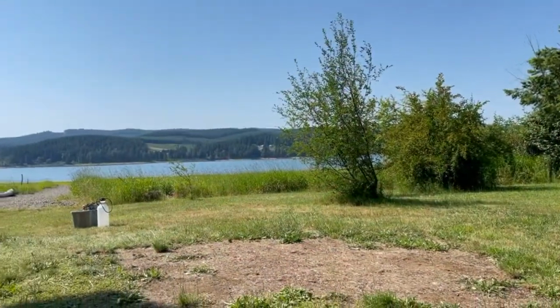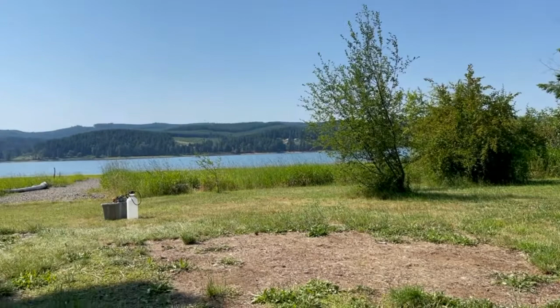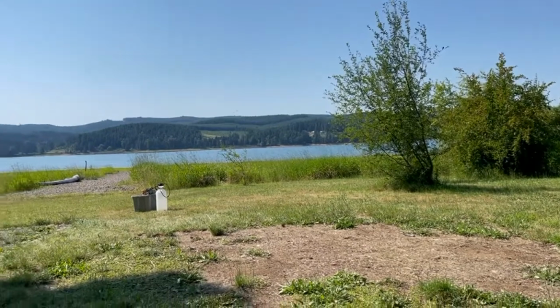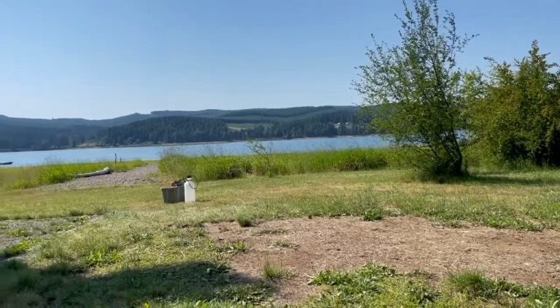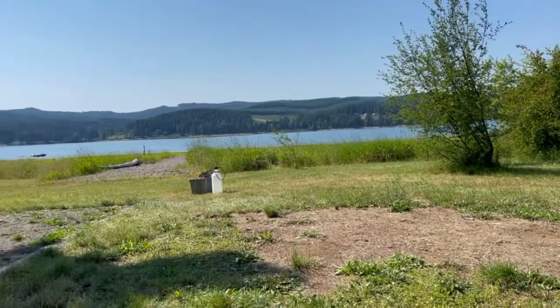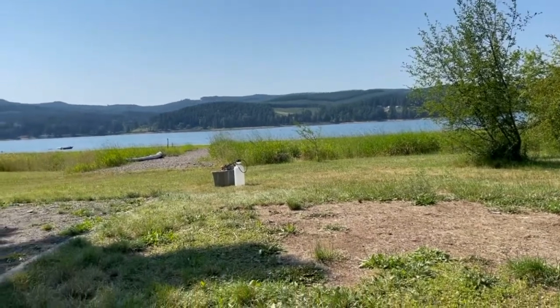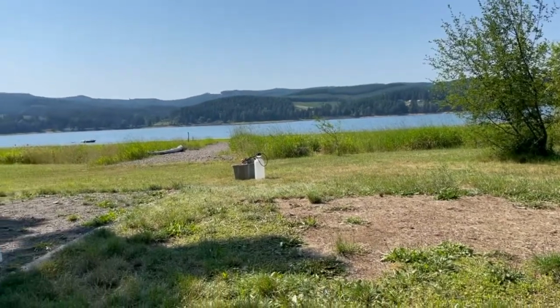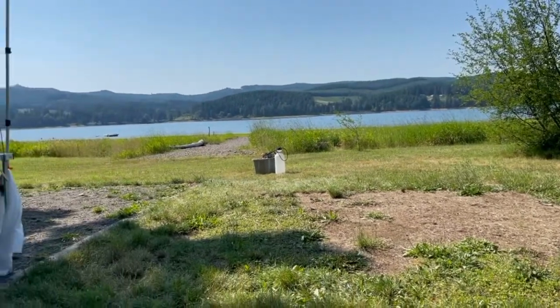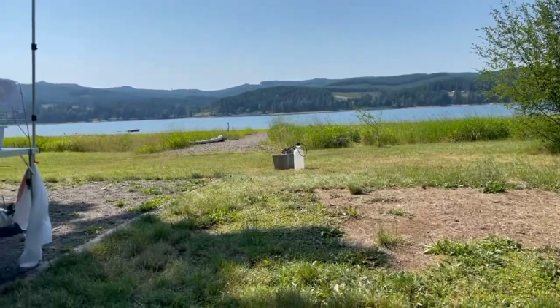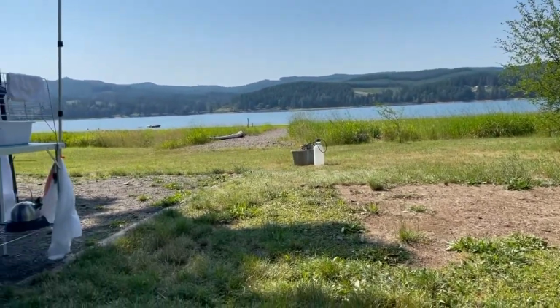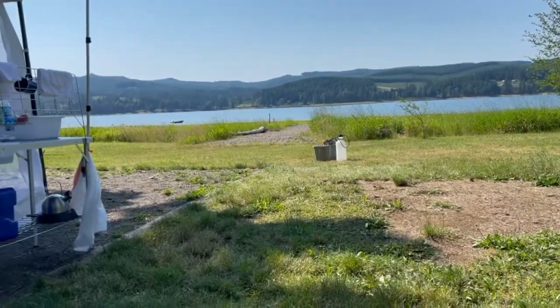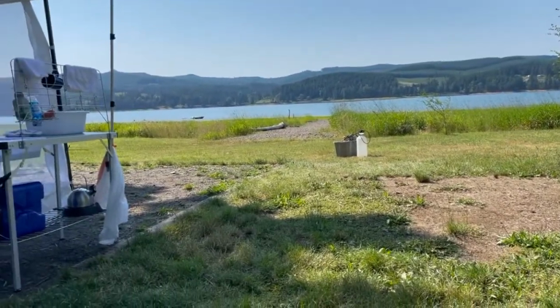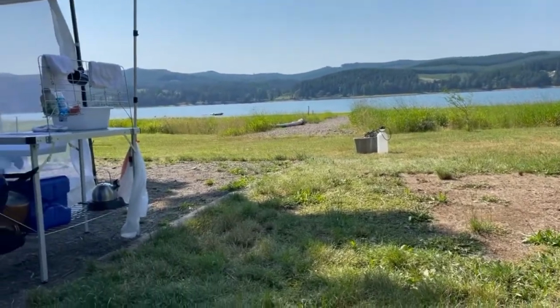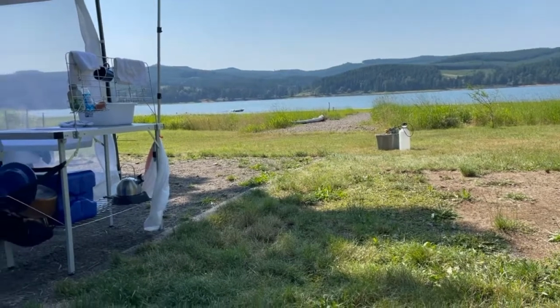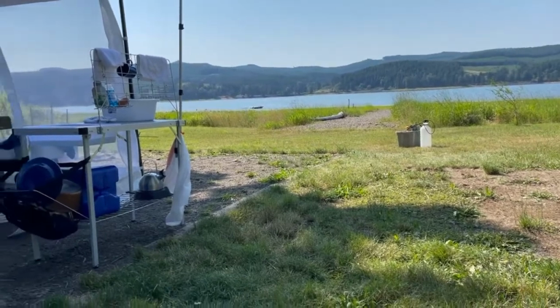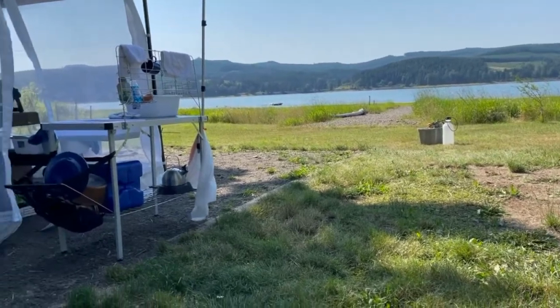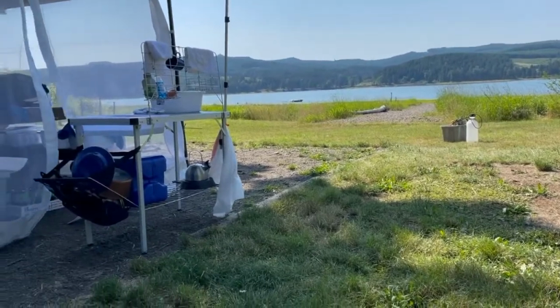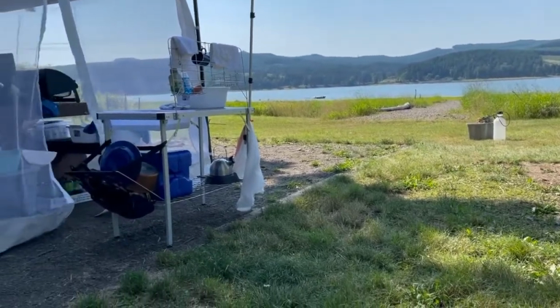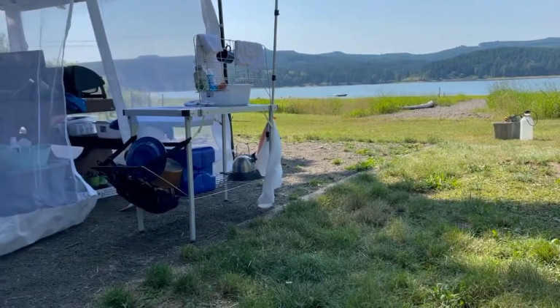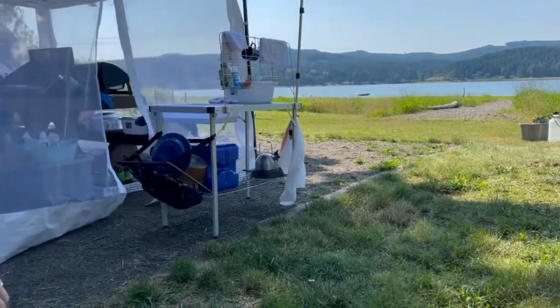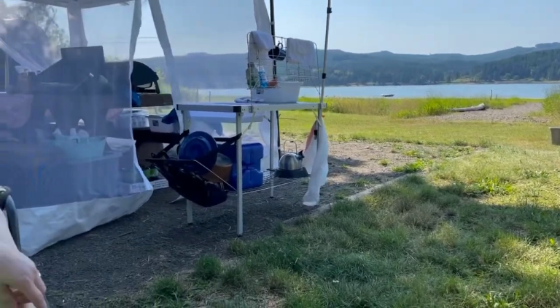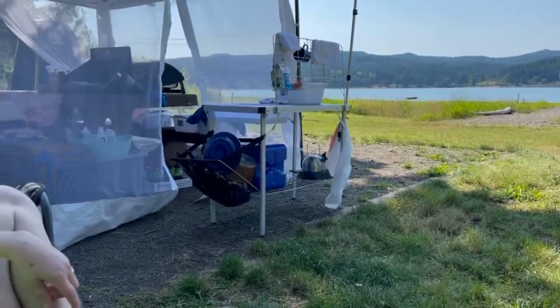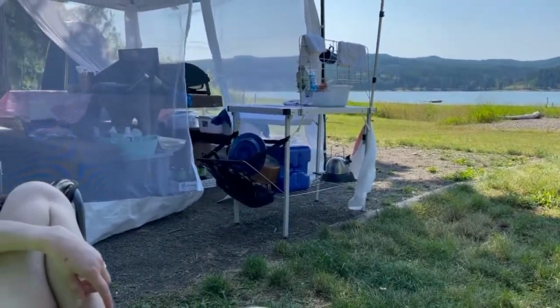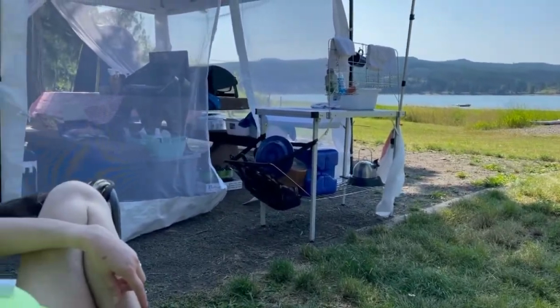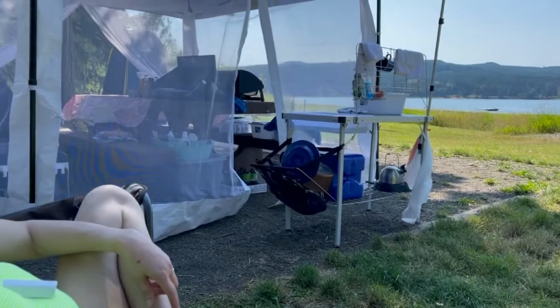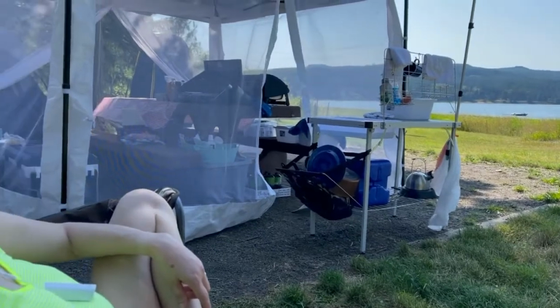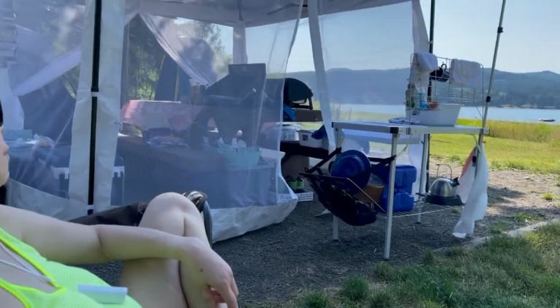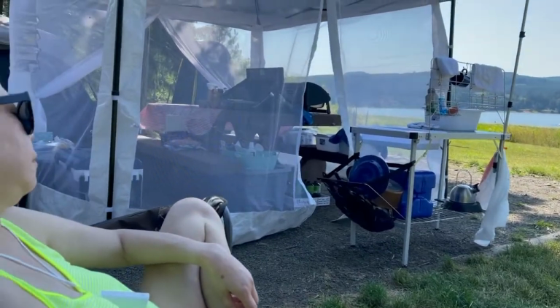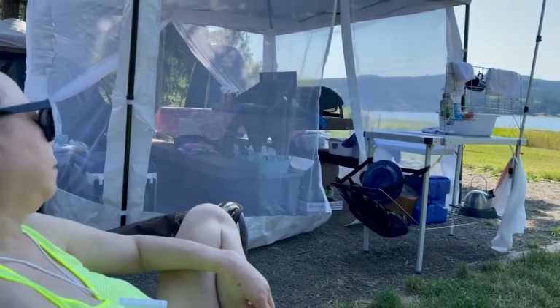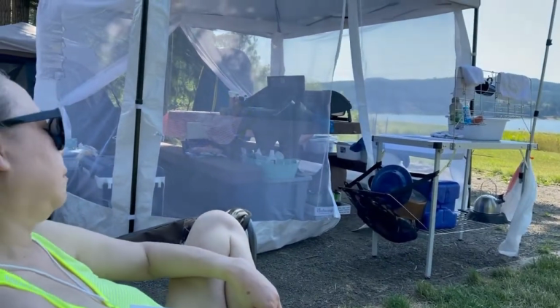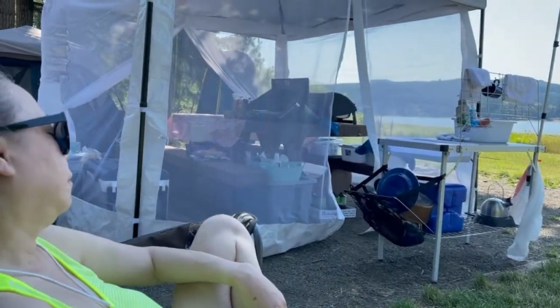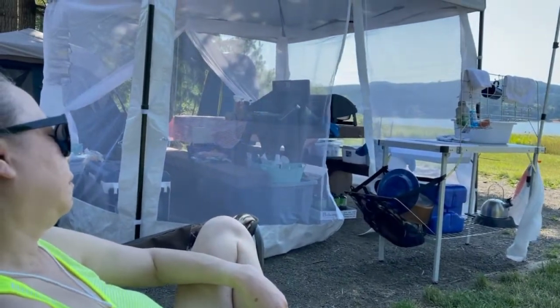It's about 96 degrees now and we're sweltering from the heat, so we're just going to sit and relax in the shade. We won't get any fishing in today, but that's okay — we've got plenty of time.